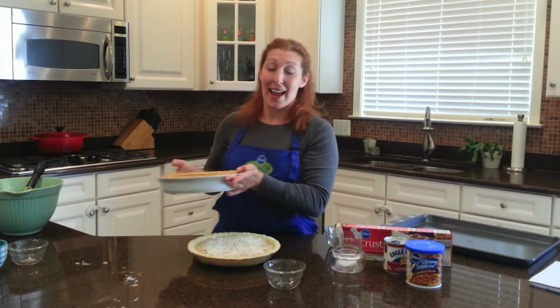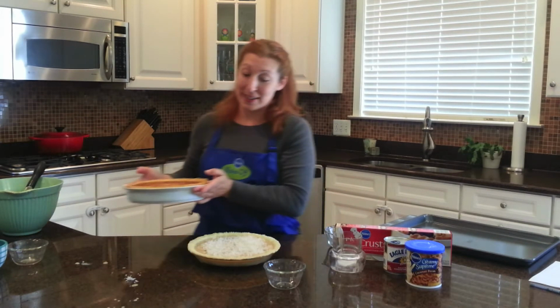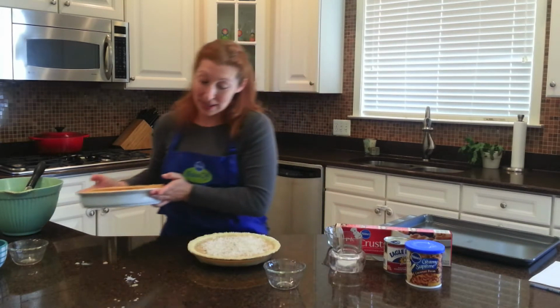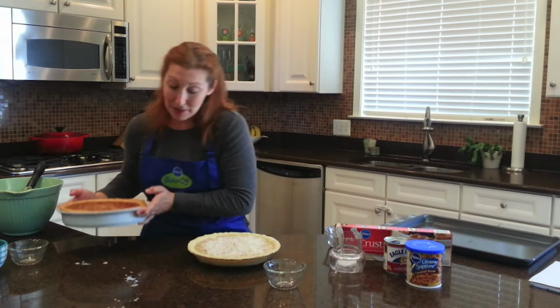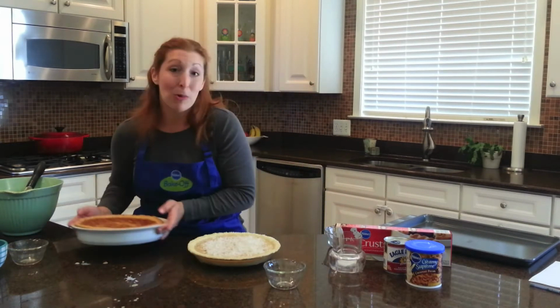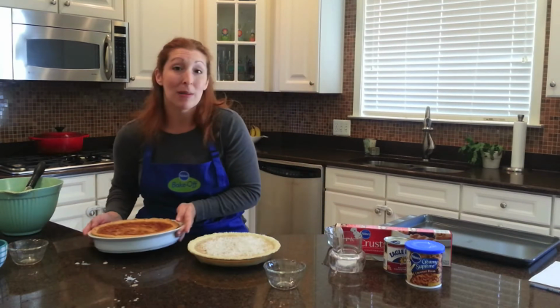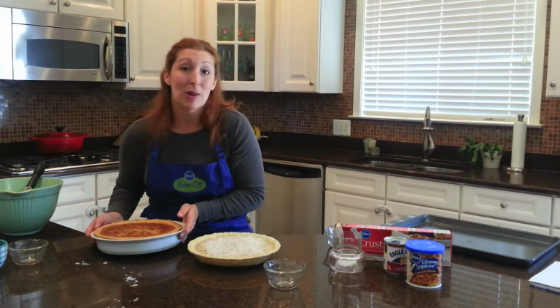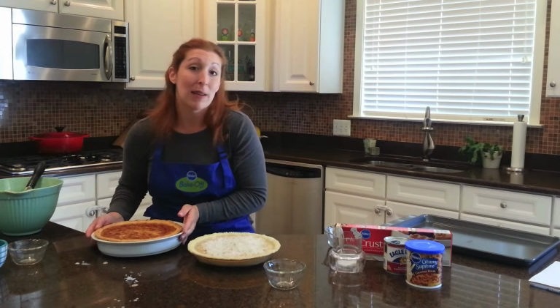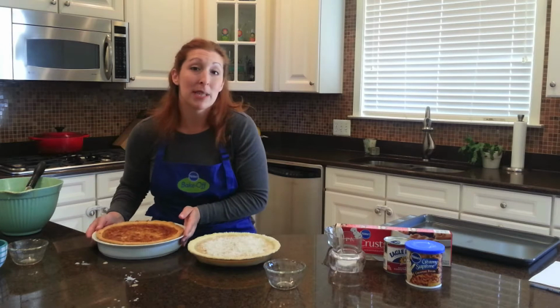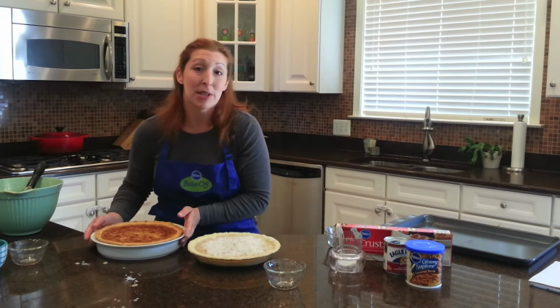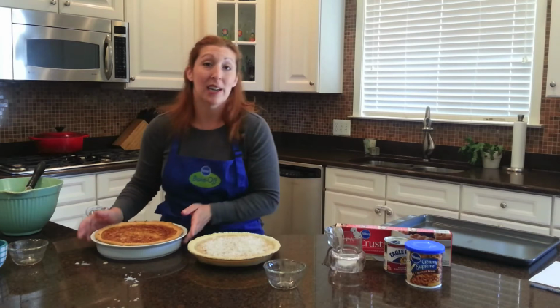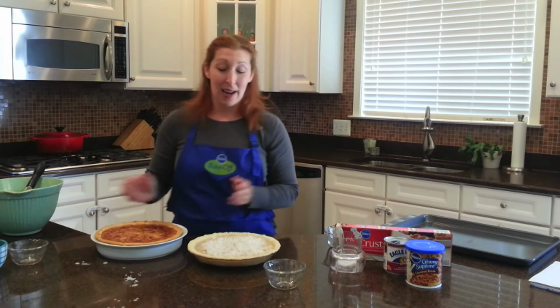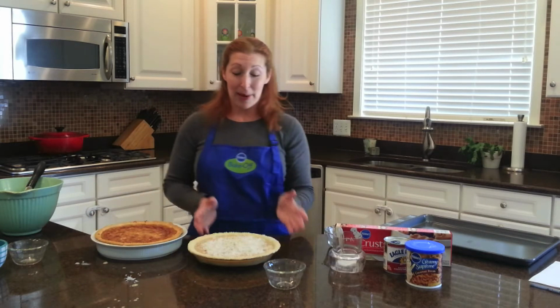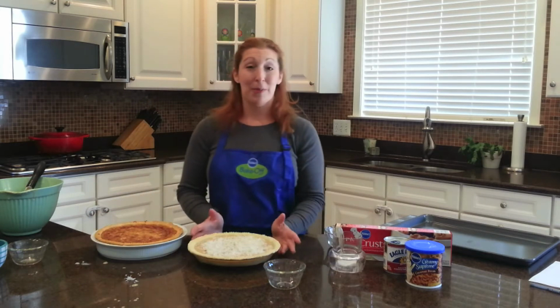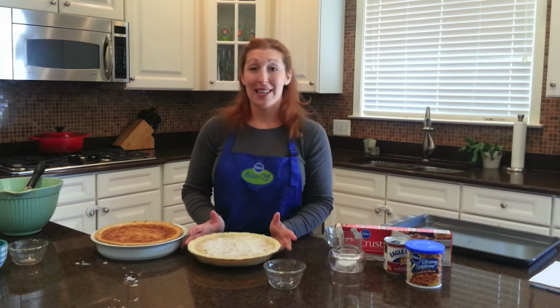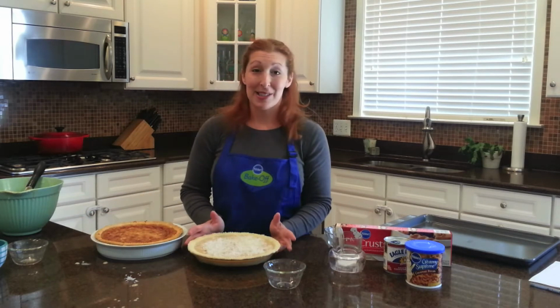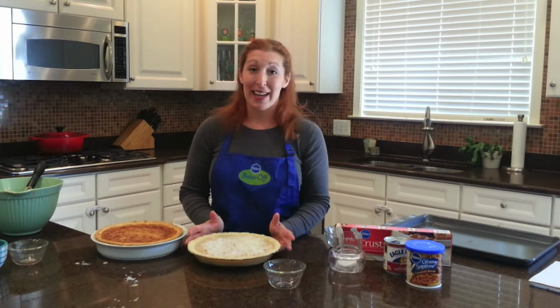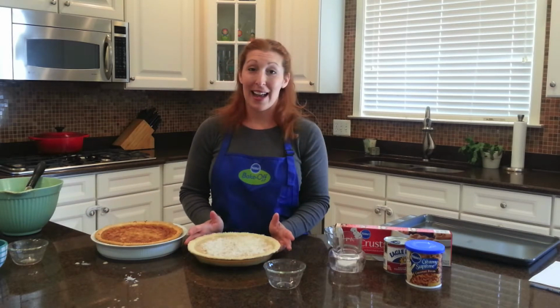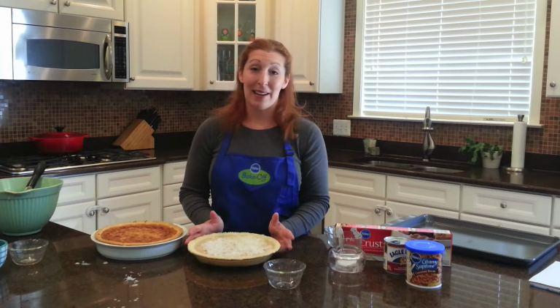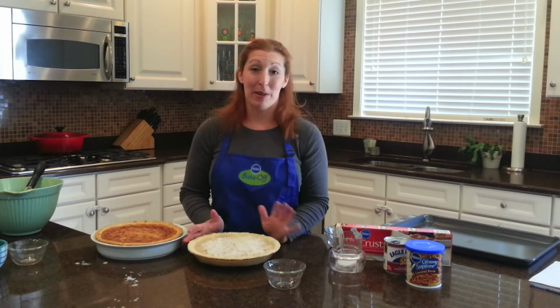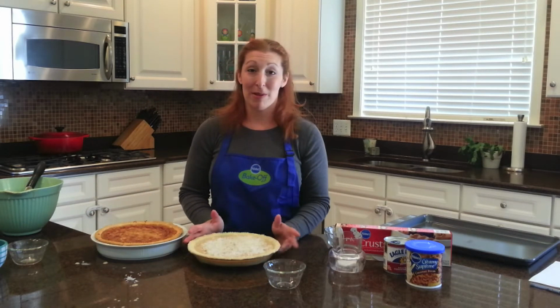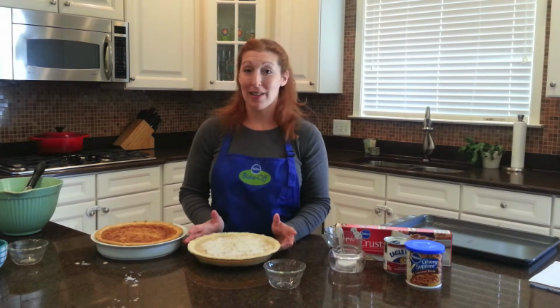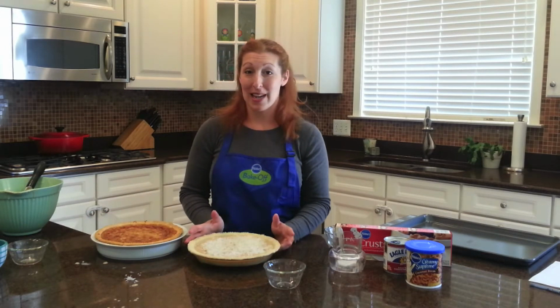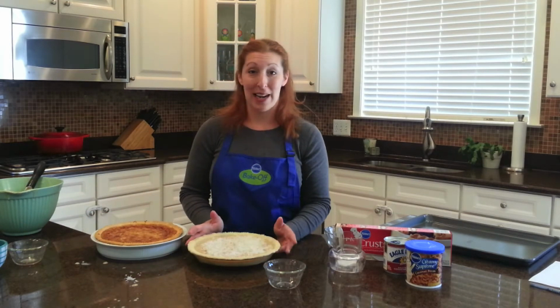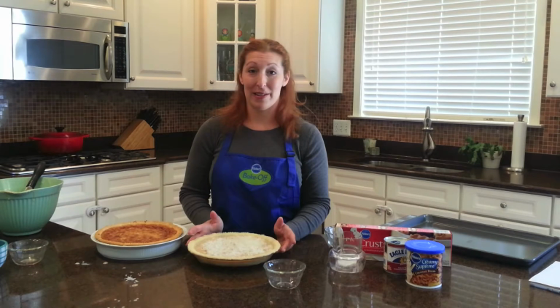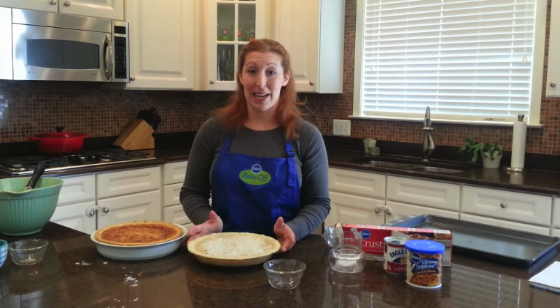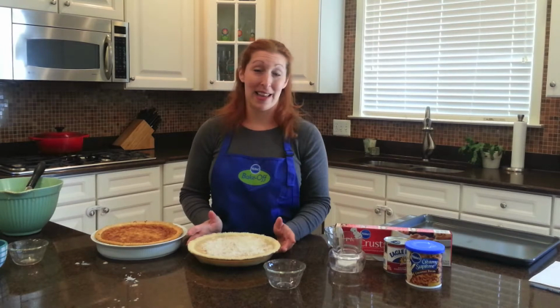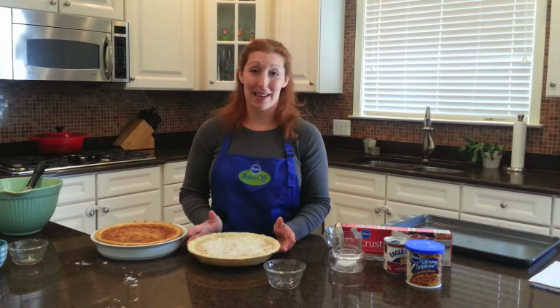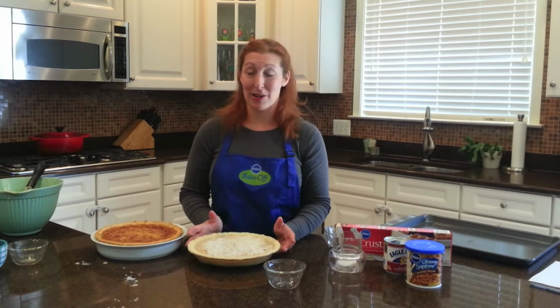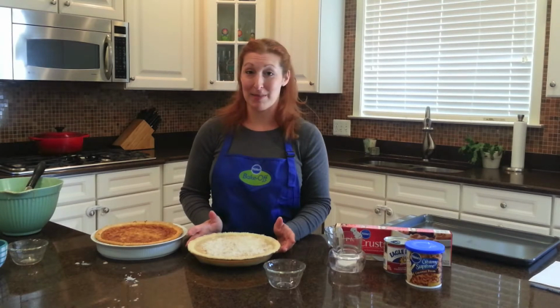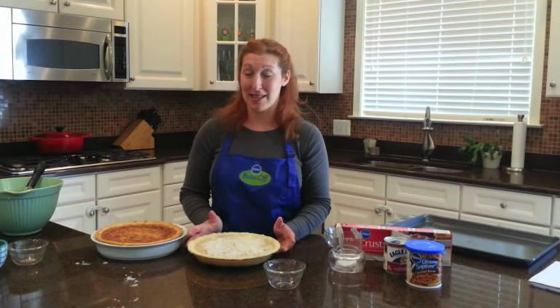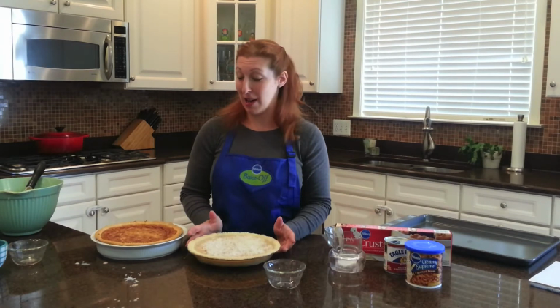You can serve it warm or at room temperature, and I hope your guests enjoy it. It would be great for Father's Day, any other occasion, Thanksgiving, or Christmas as well.